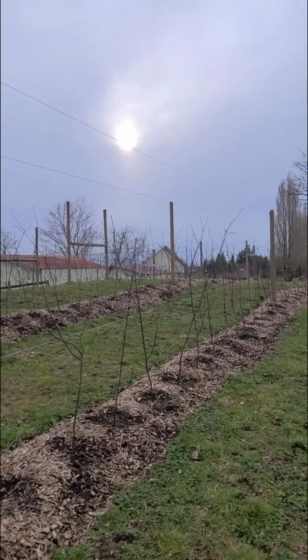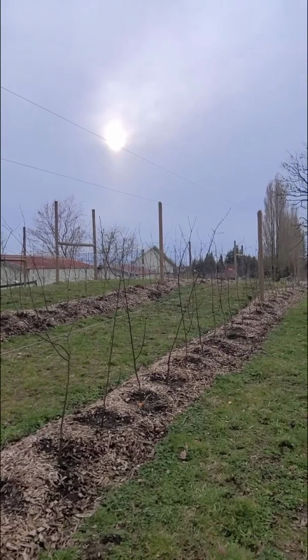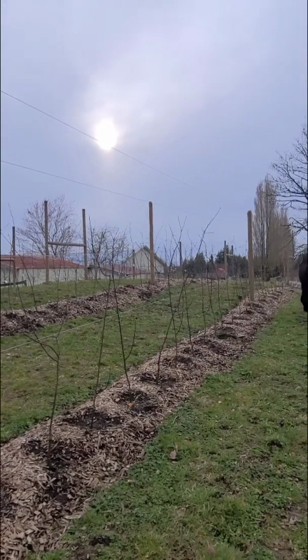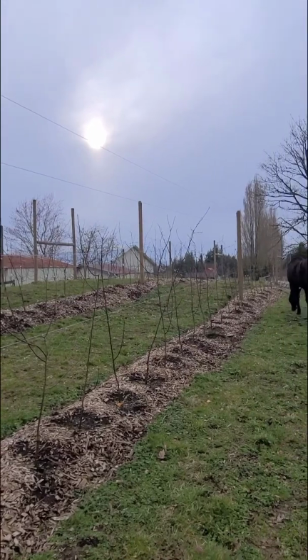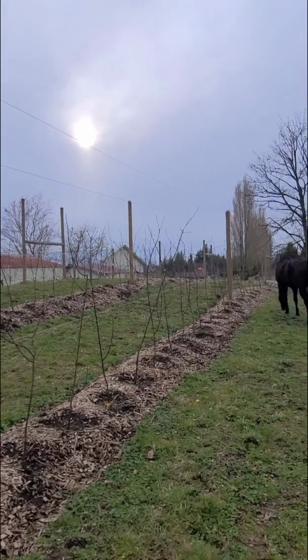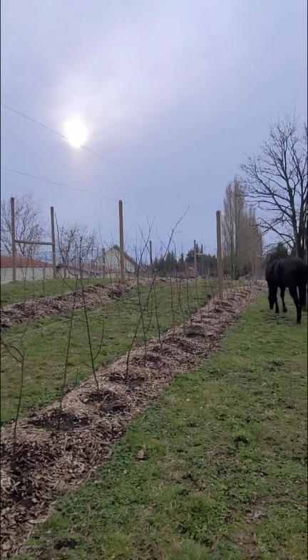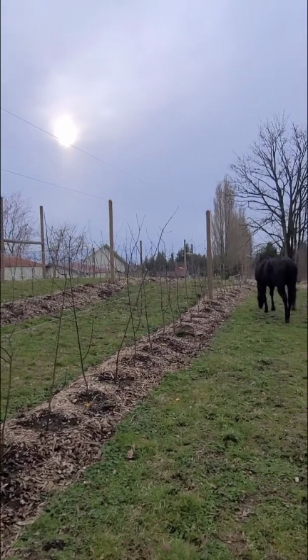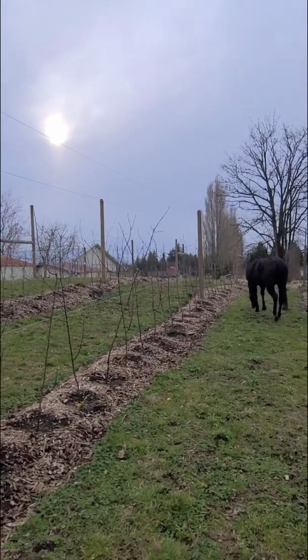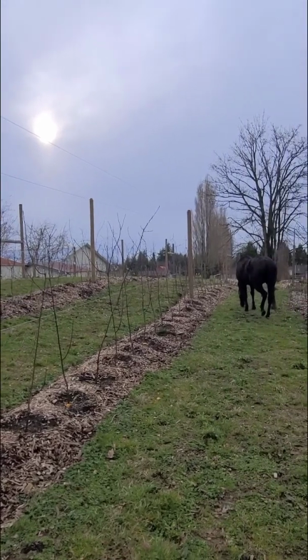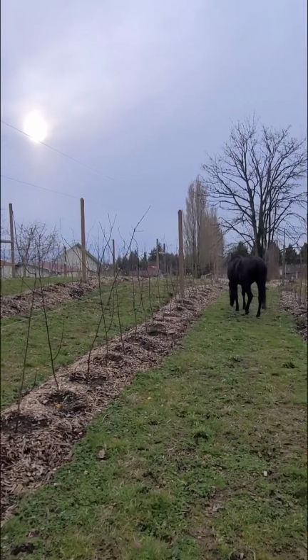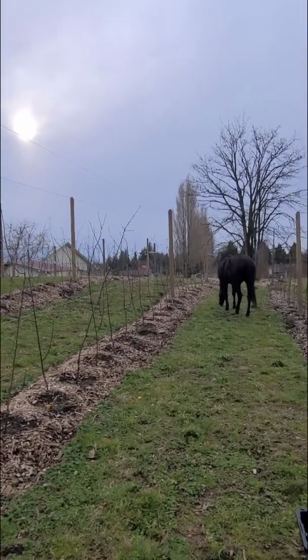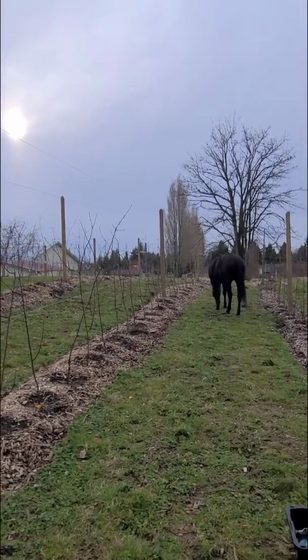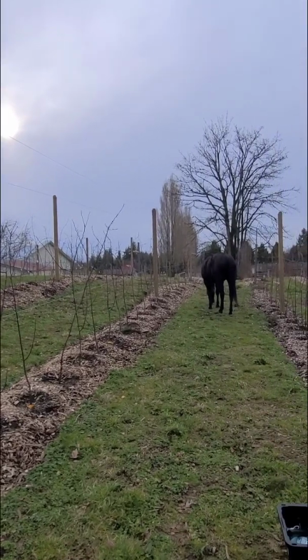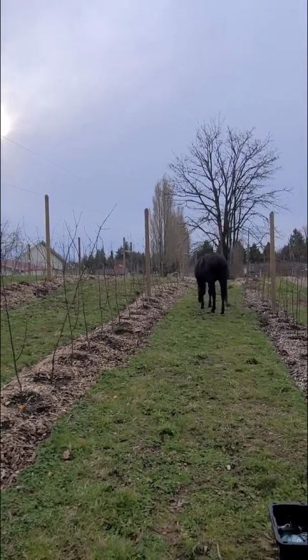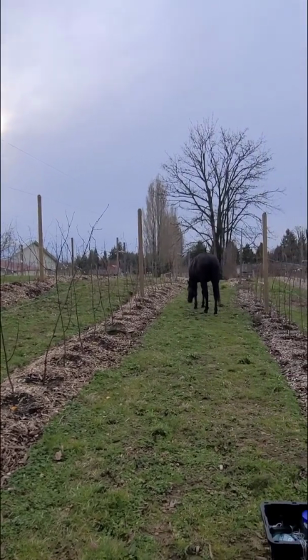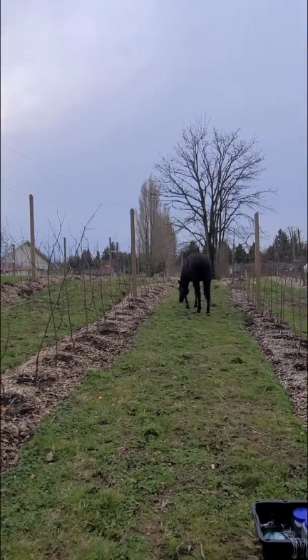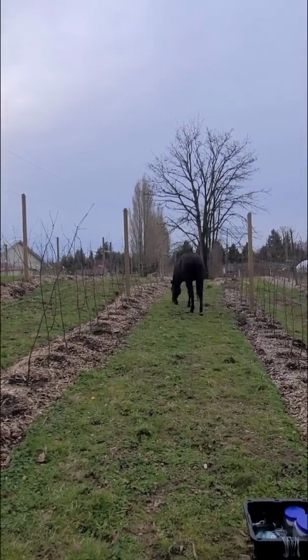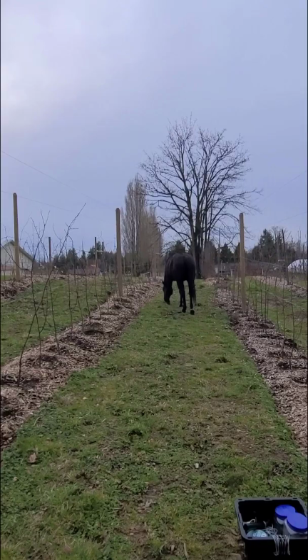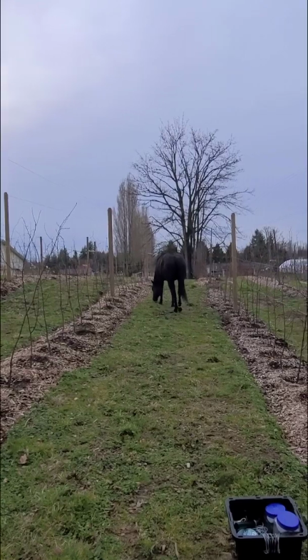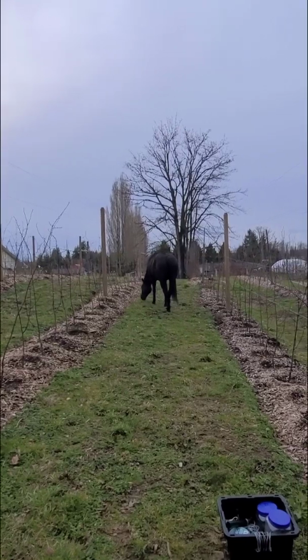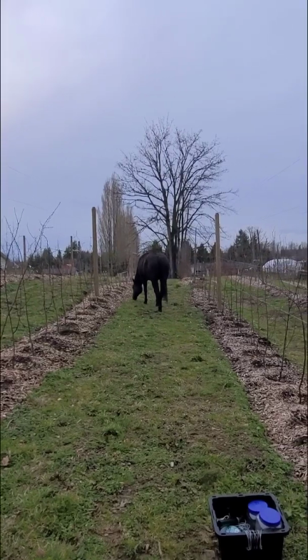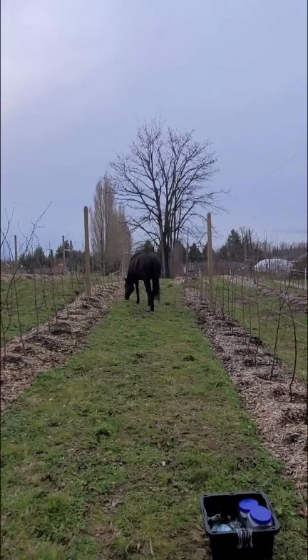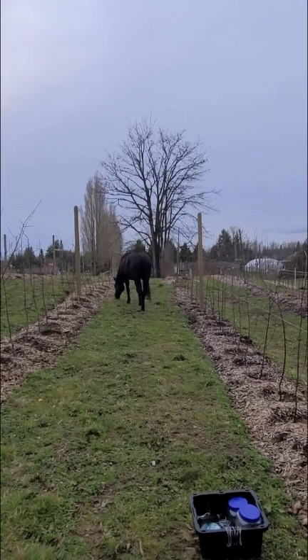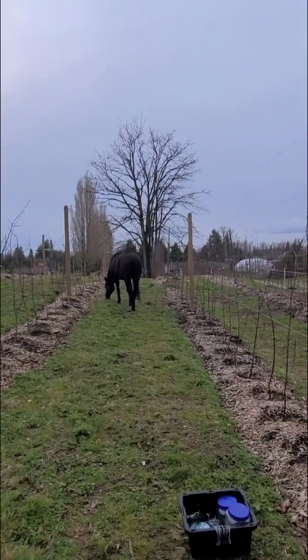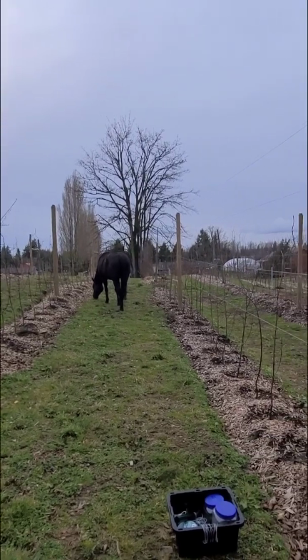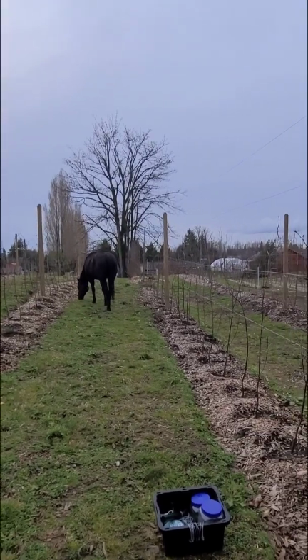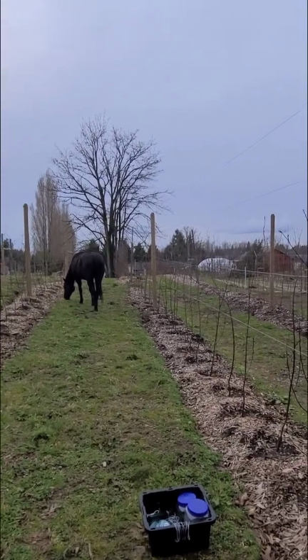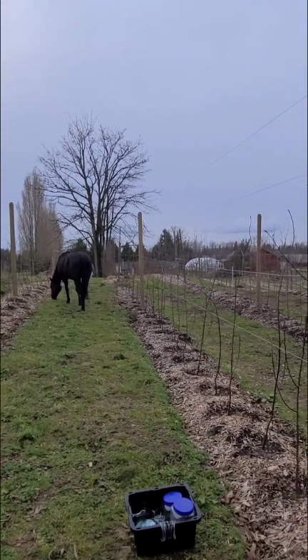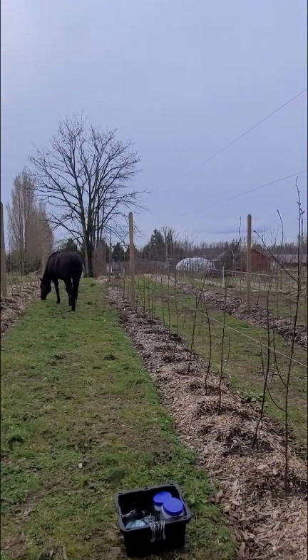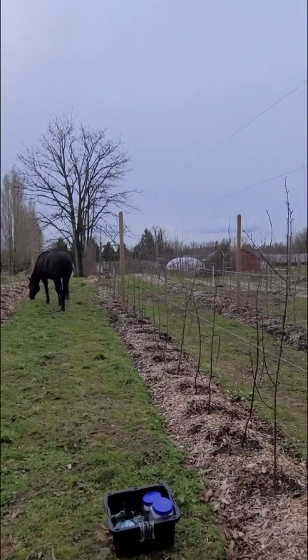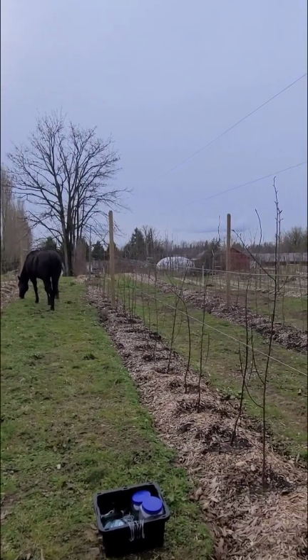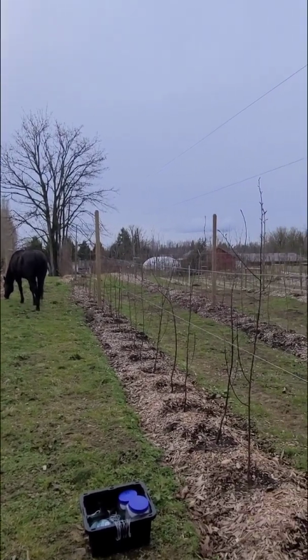Welcome back to The Orchard. Today, we're diving into the tall spindle system and how we train branches for maximum fruit yield. Let's get started.